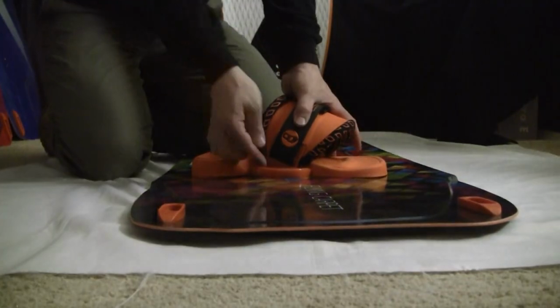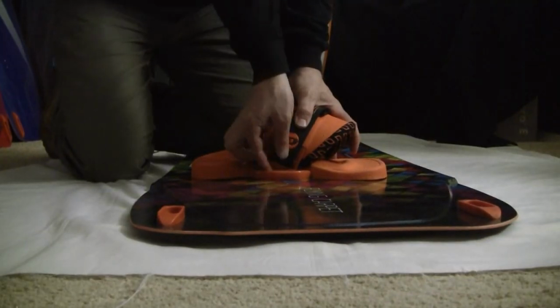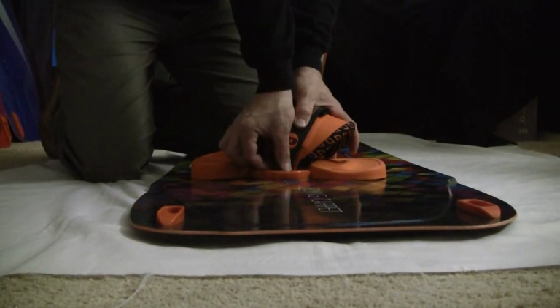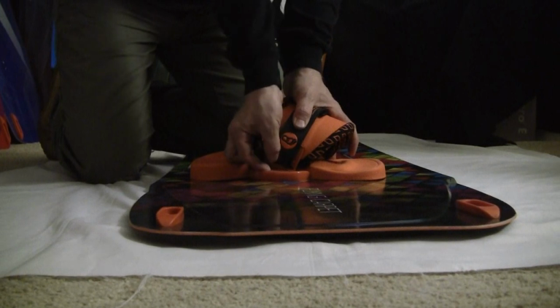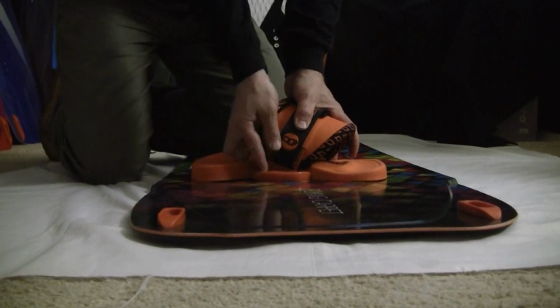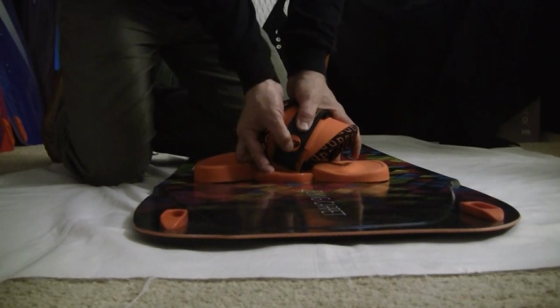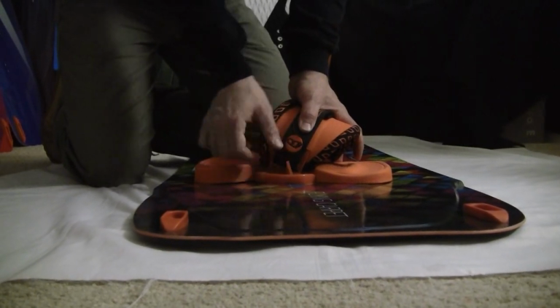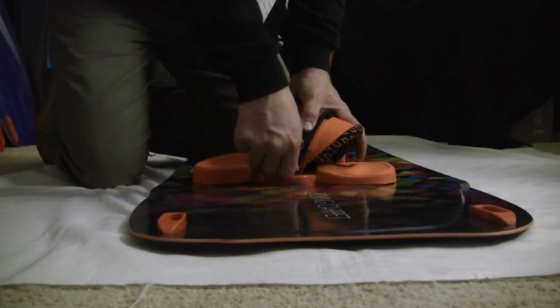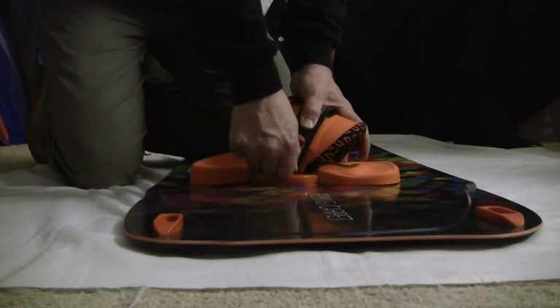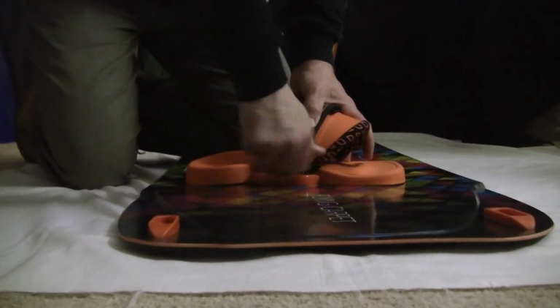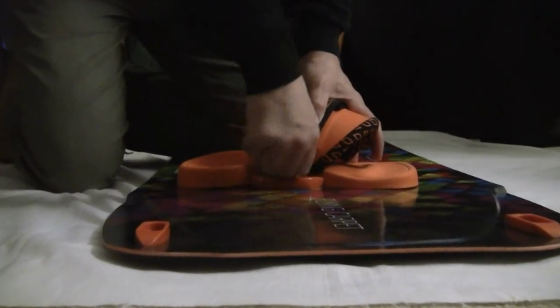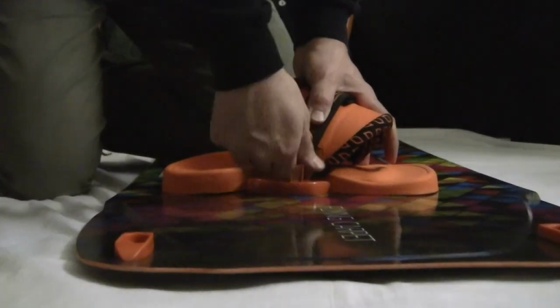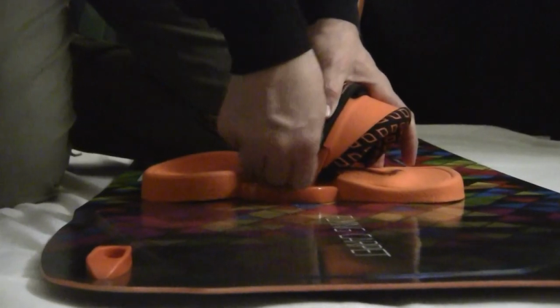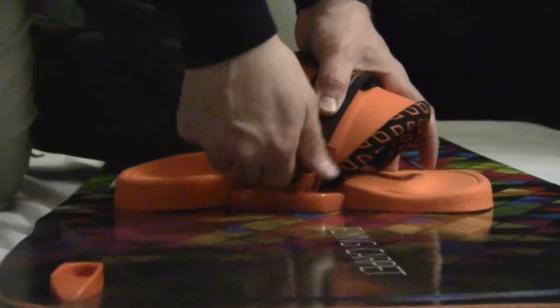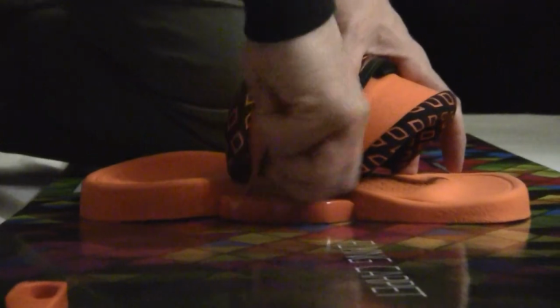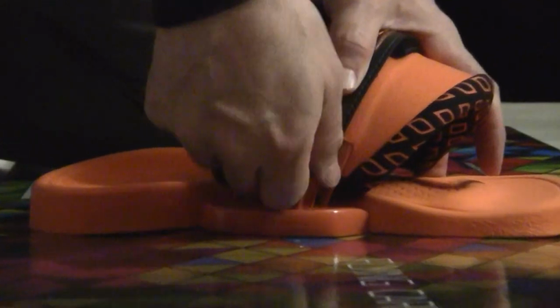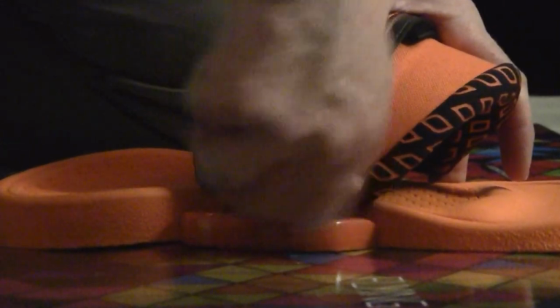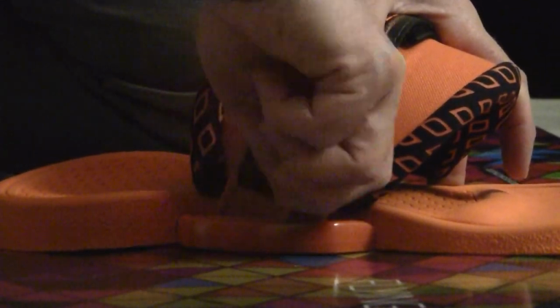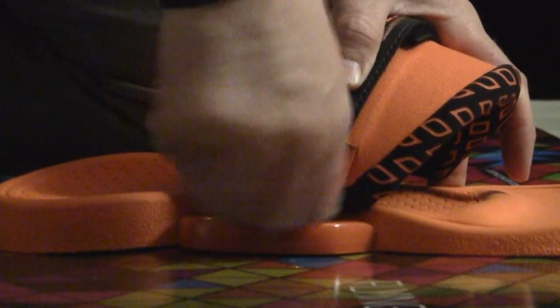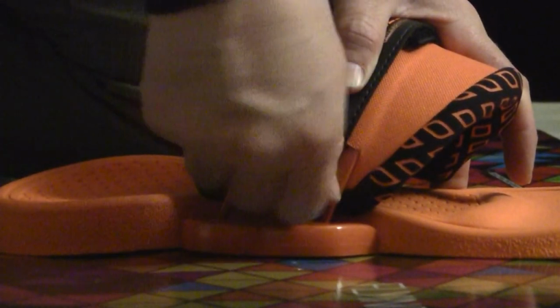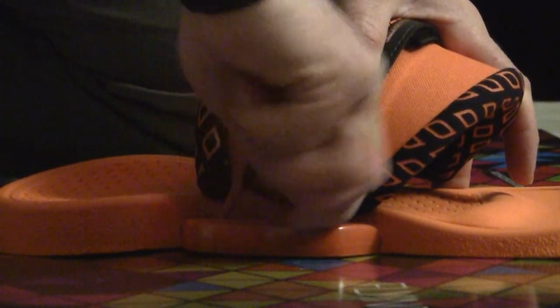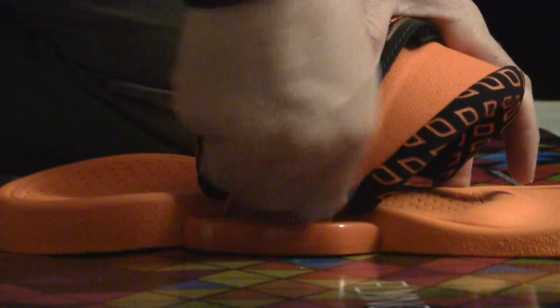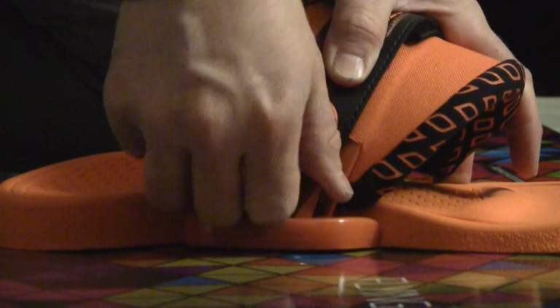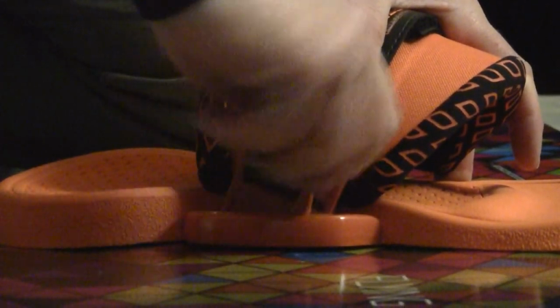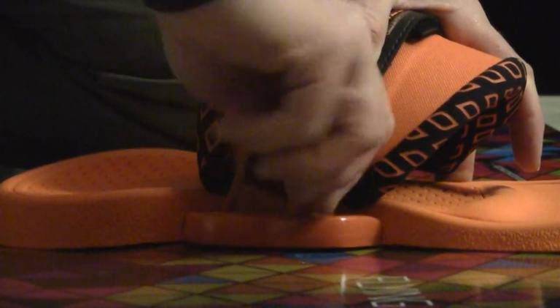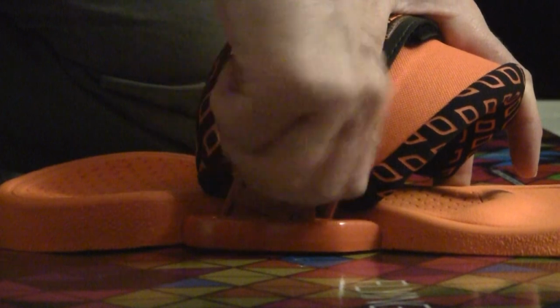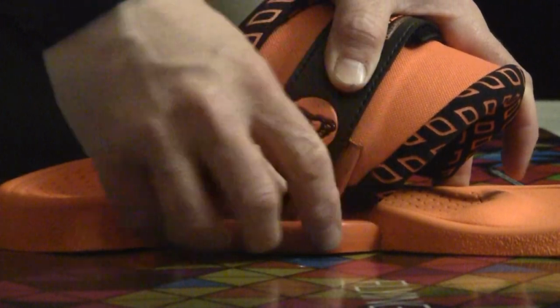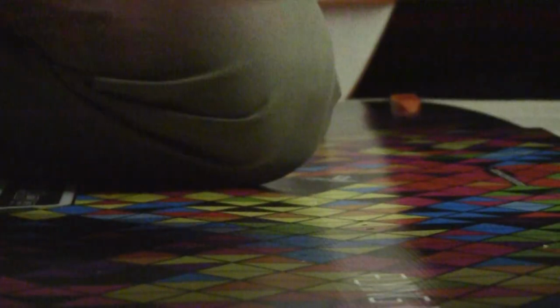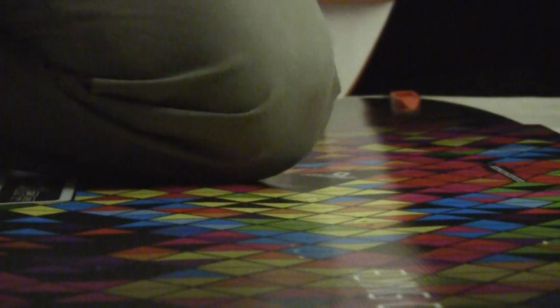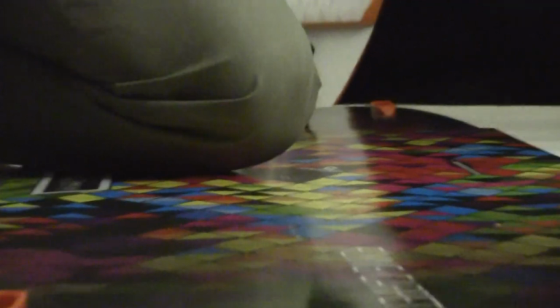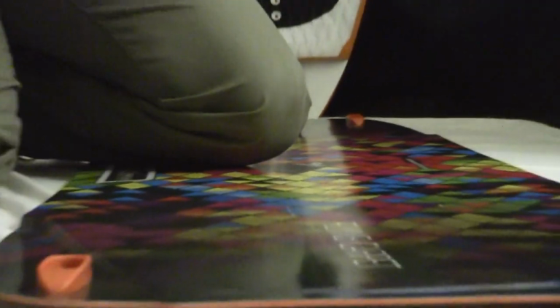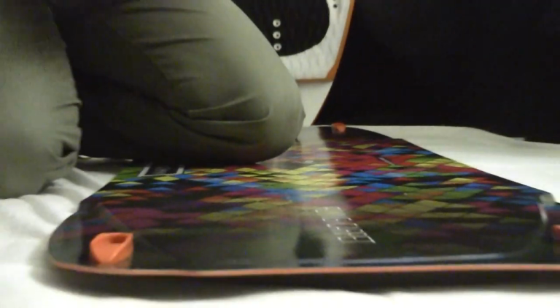When I want to take them off — if I'm traveling, I want to get this out, pack my board tight, put it in my vehicle, and I need space — just unscrew this, quick release, boom, it's off. Just like that.